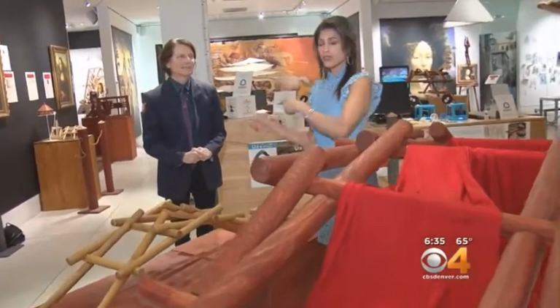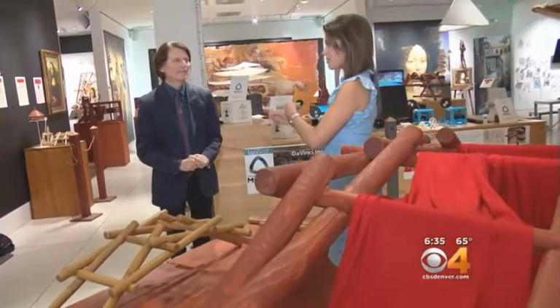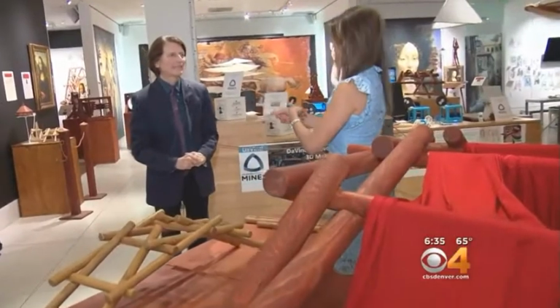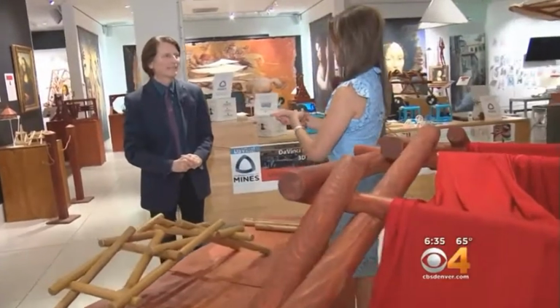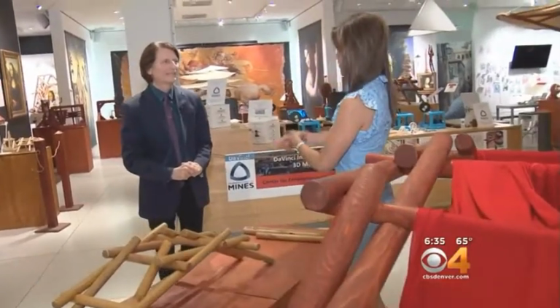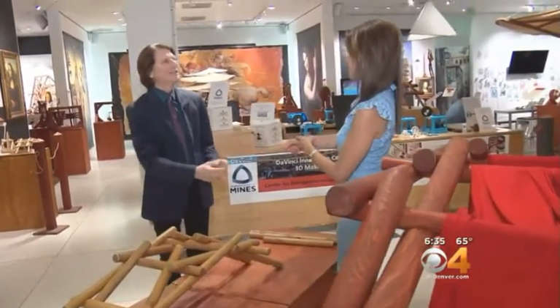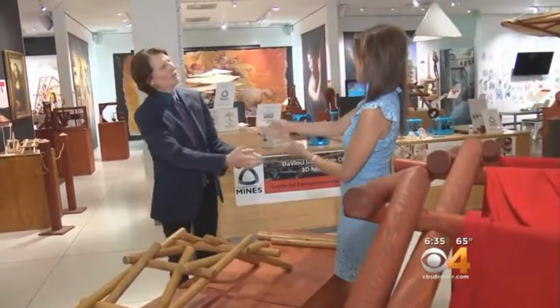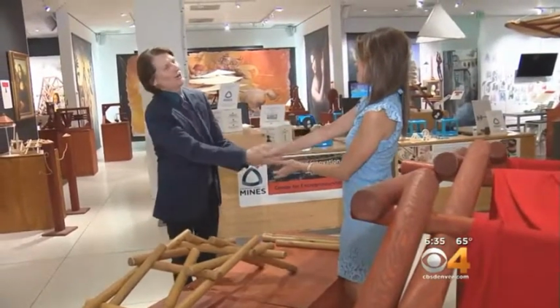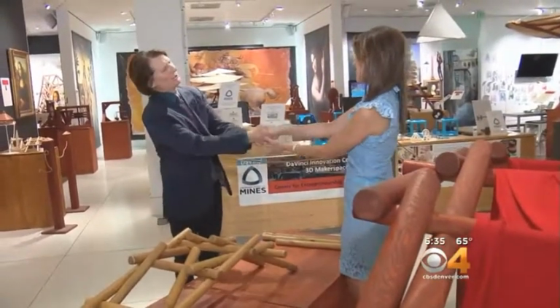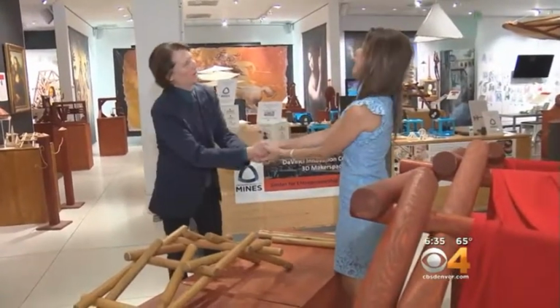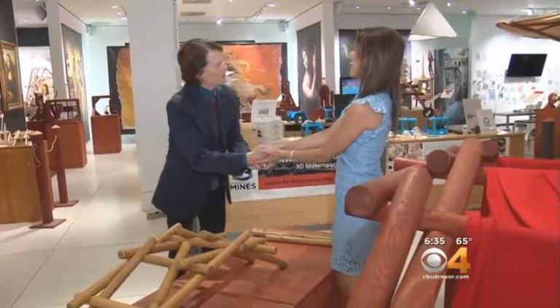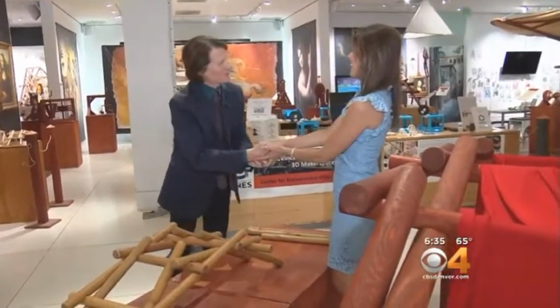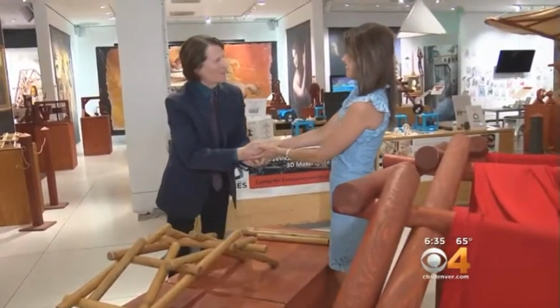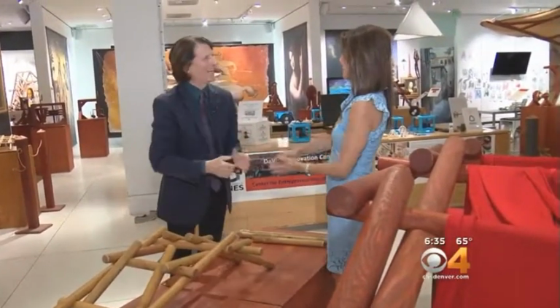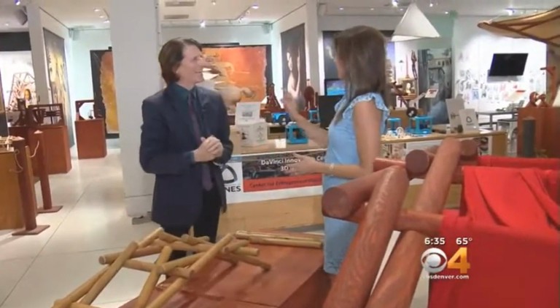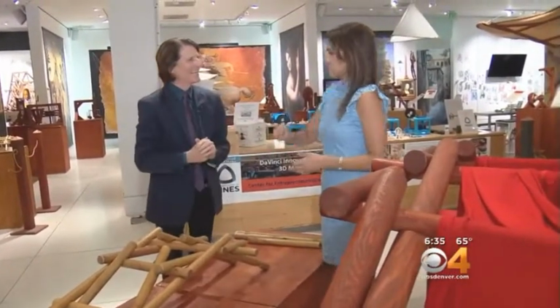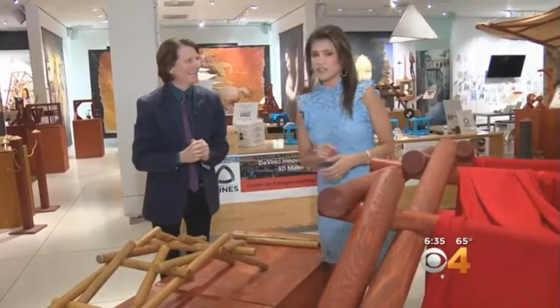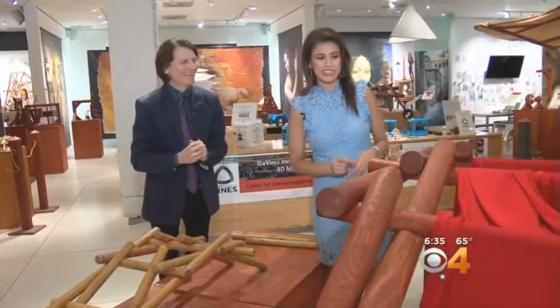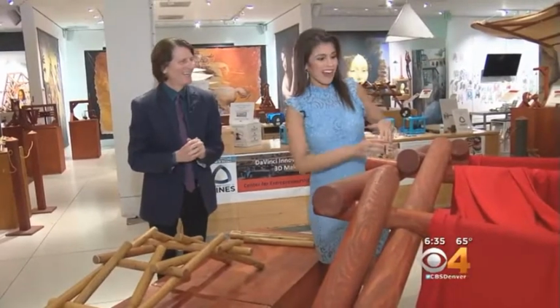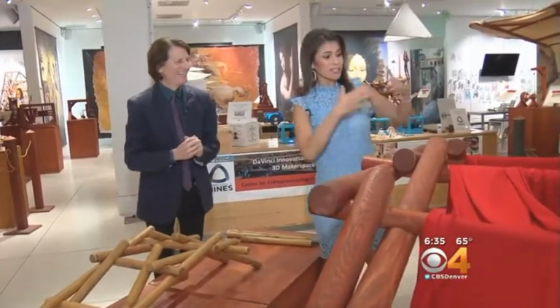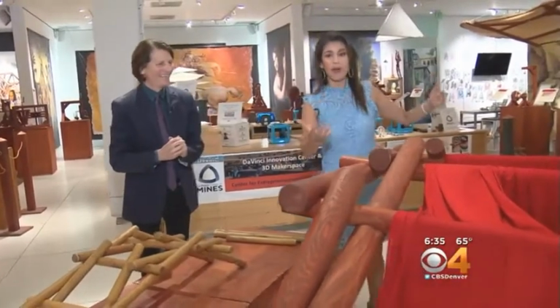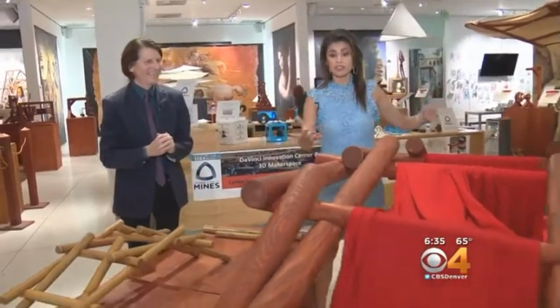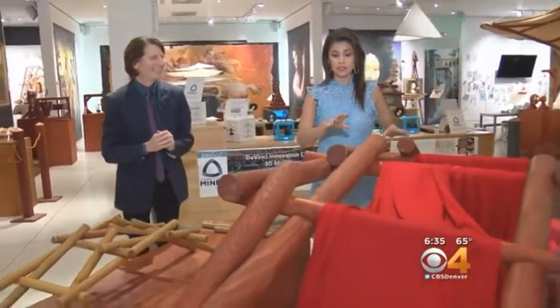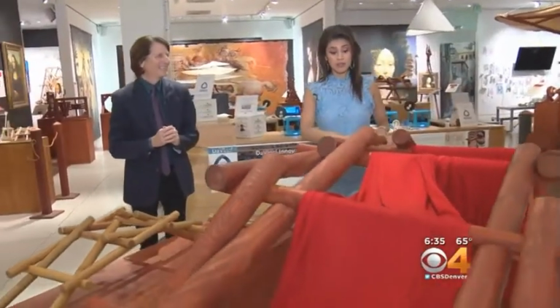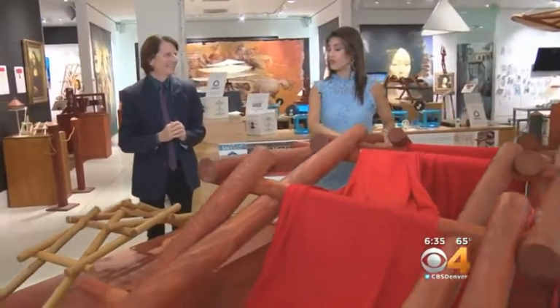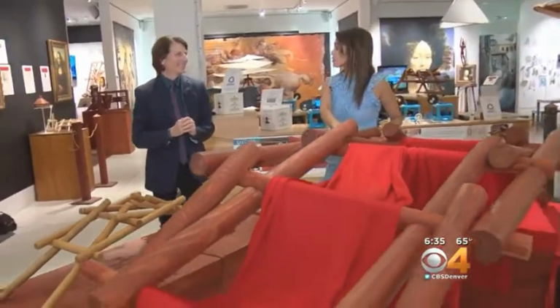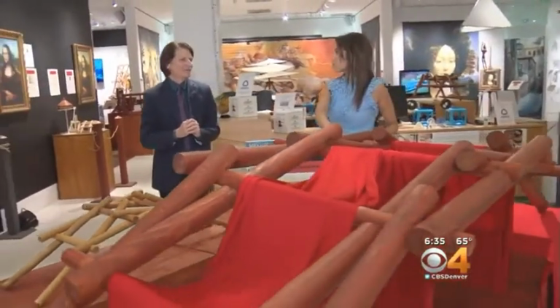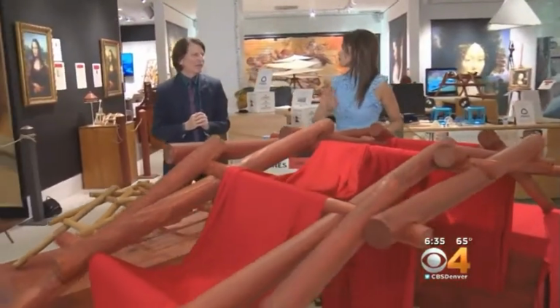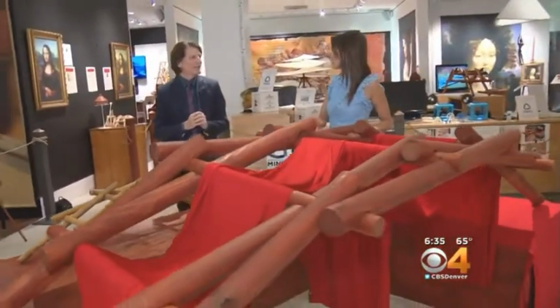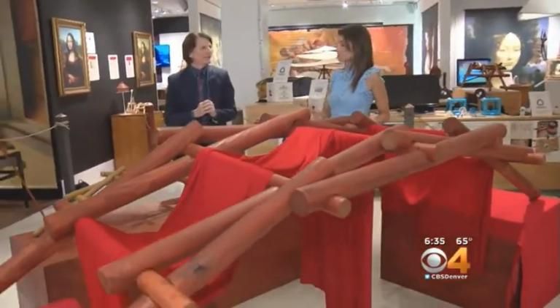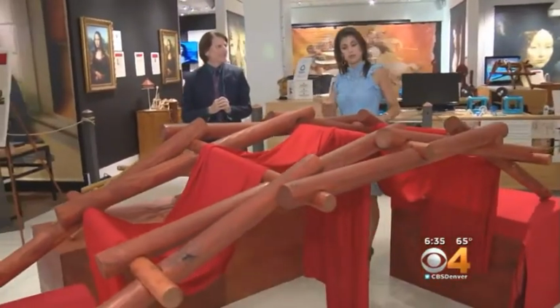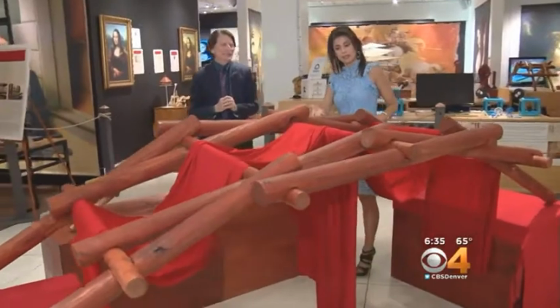Joining me now is one of the curators, Mark Rogers. Thank you so much for coming by today. We get to walk in his shoes, and I know this is one of DaVinci's most famous creations. What are we looking at?